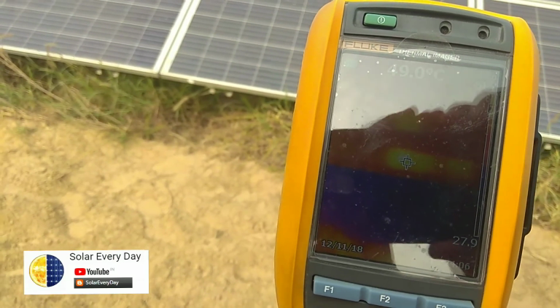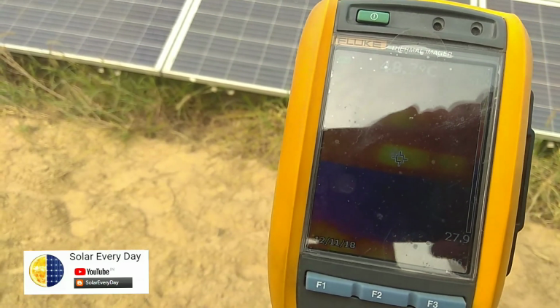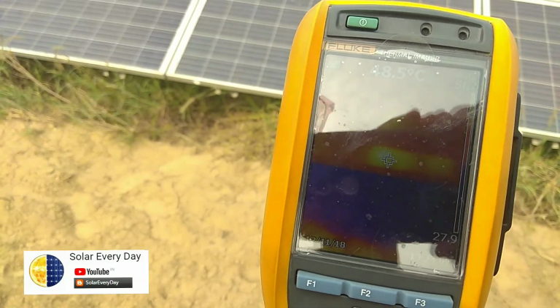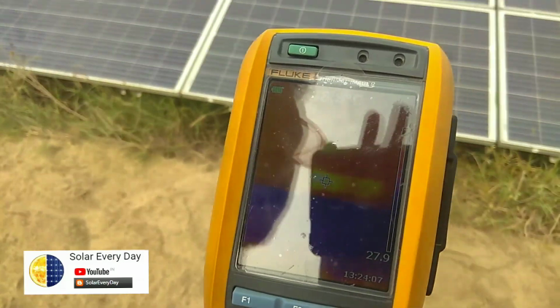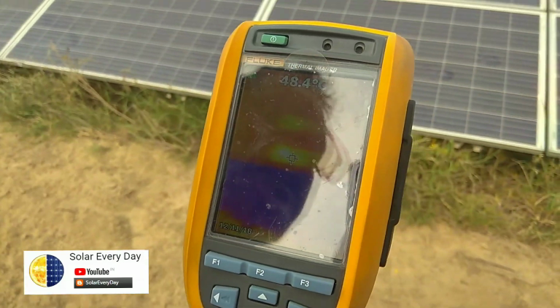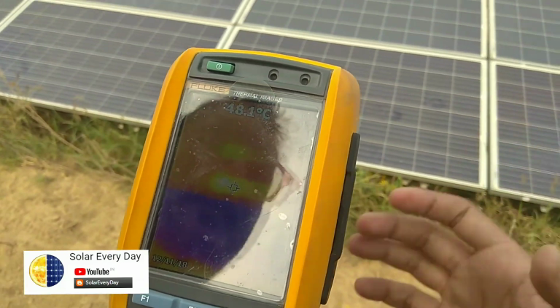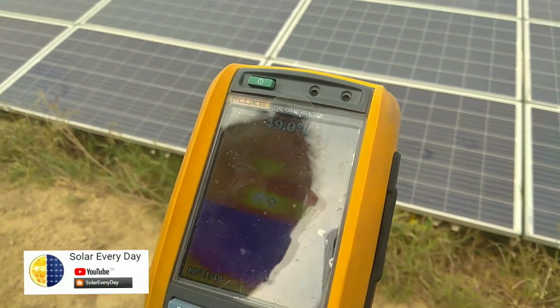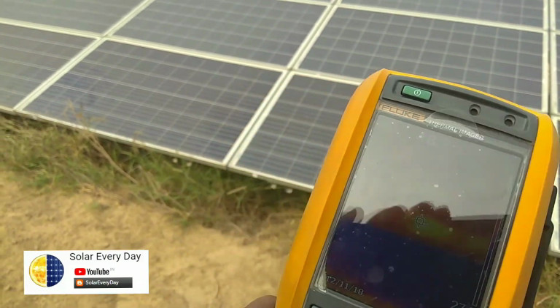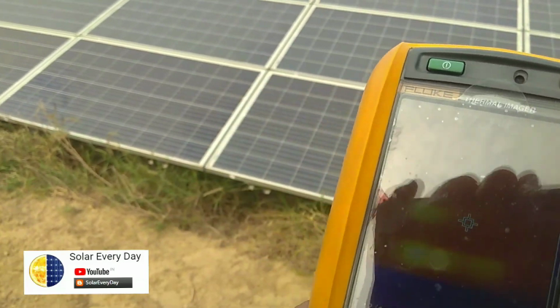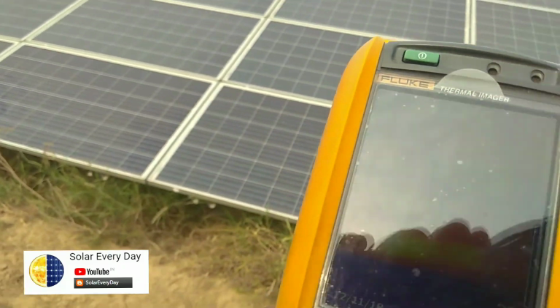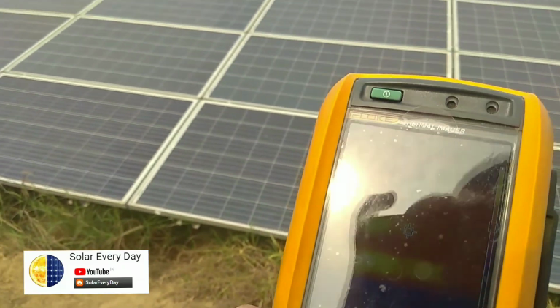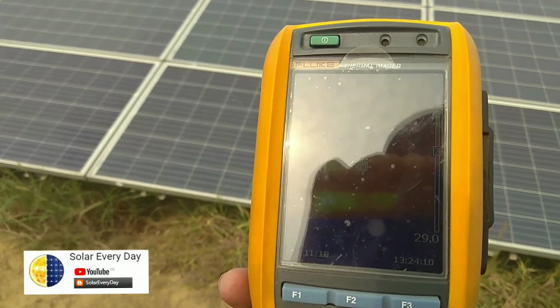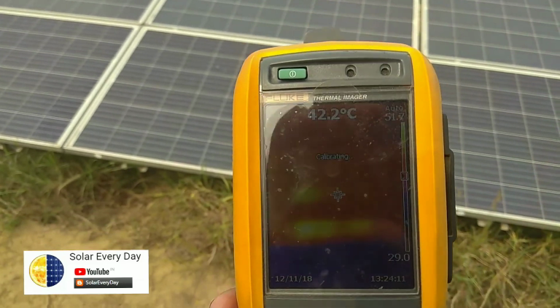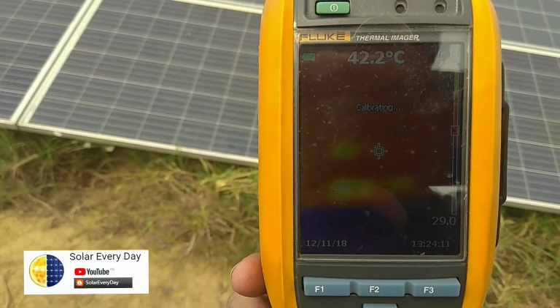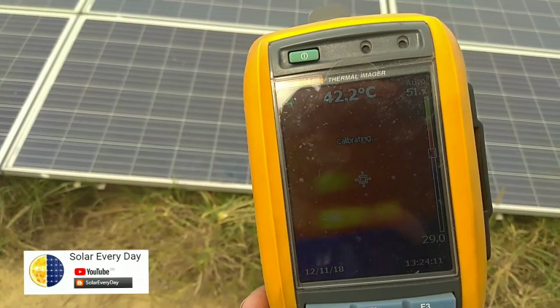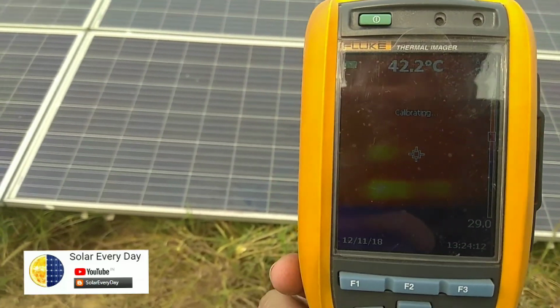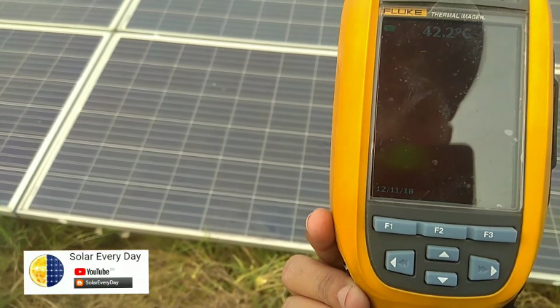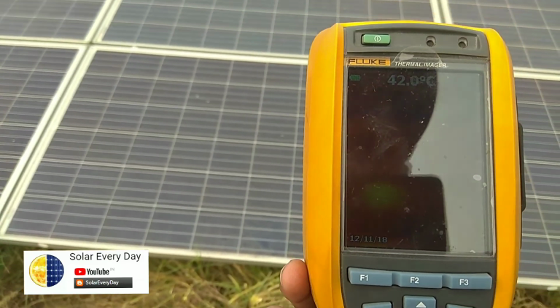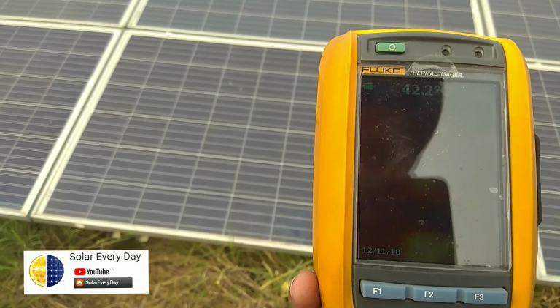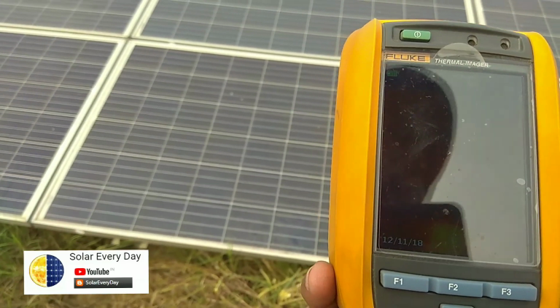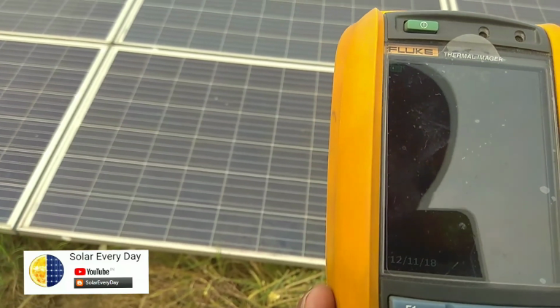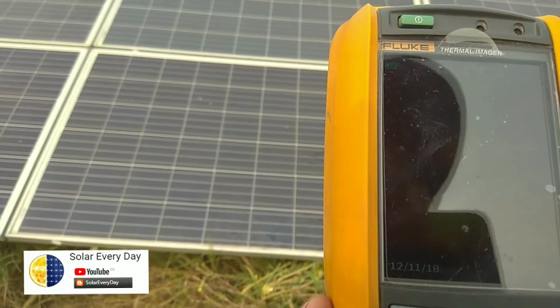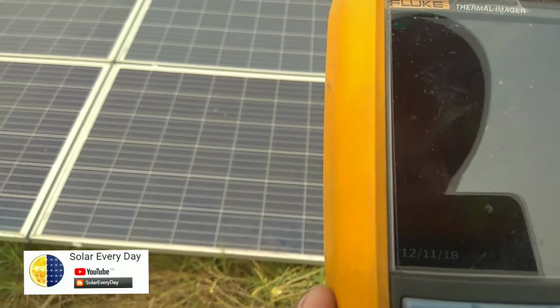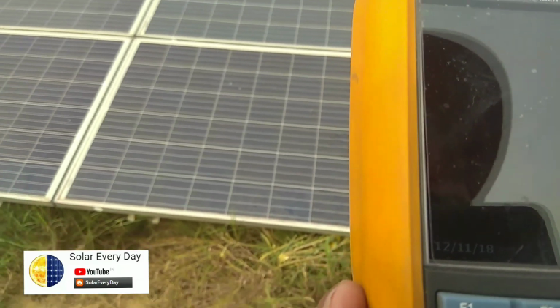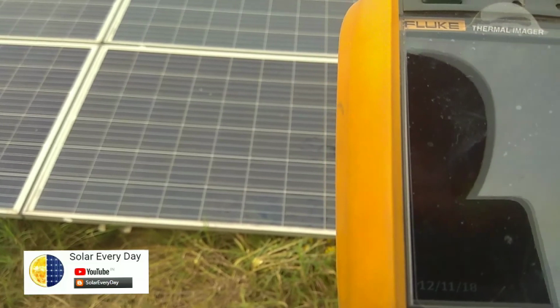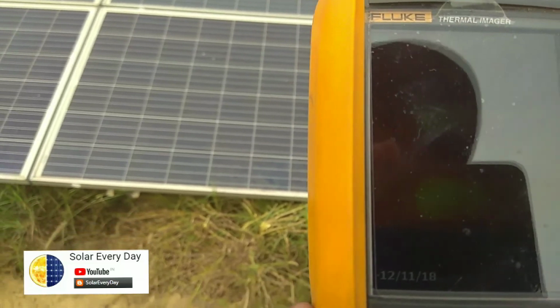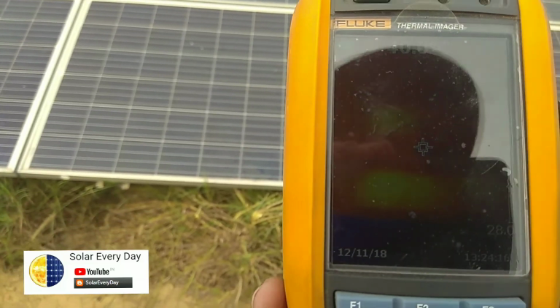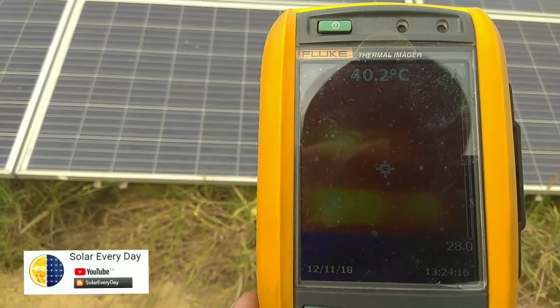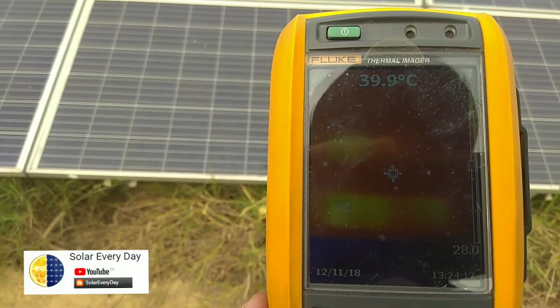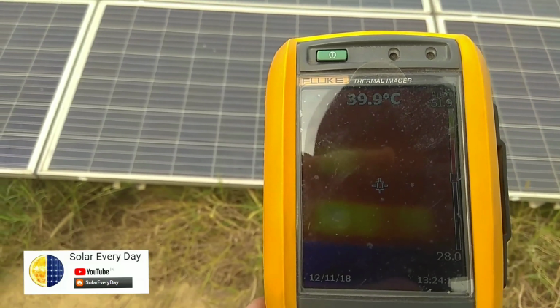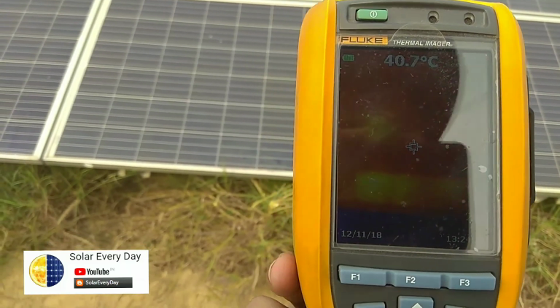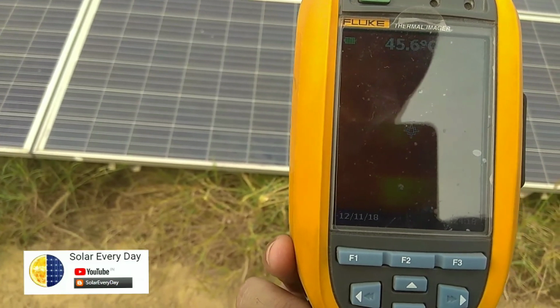But if we hadn't removed the plant, it would have become a permanent hot spot and would have damaged the module. The other cells are at 40–42°C, but this affected cell is at a slightly higher temperature.